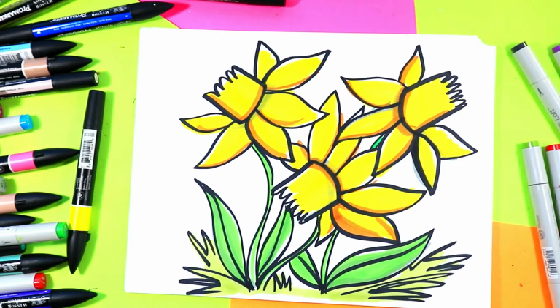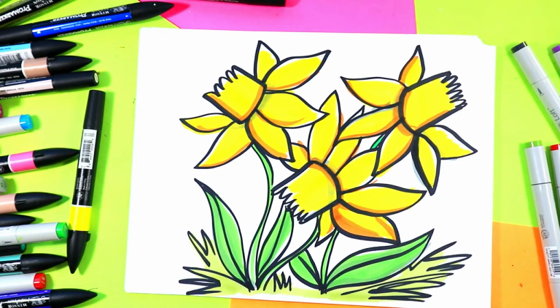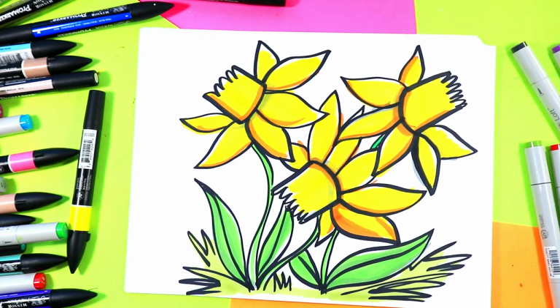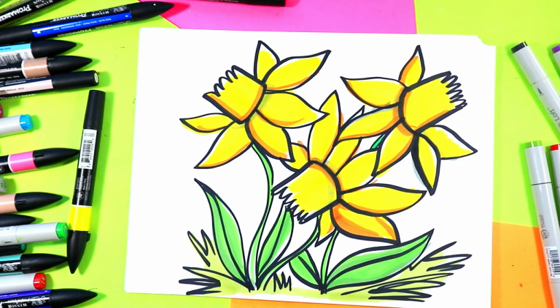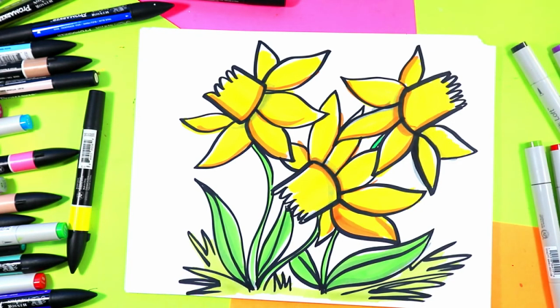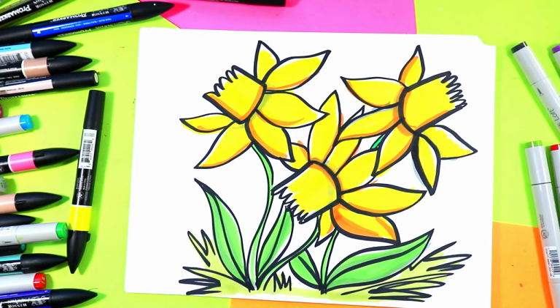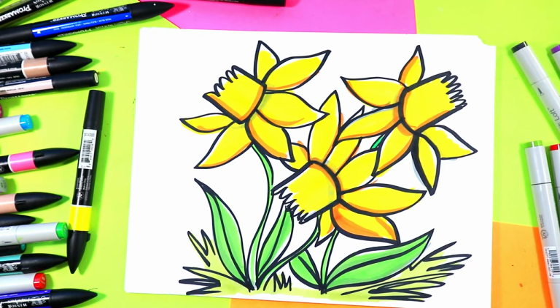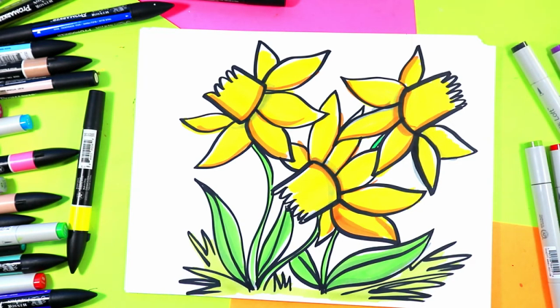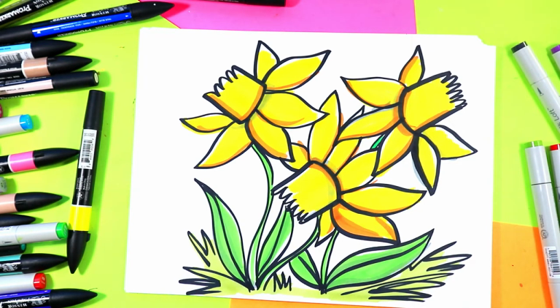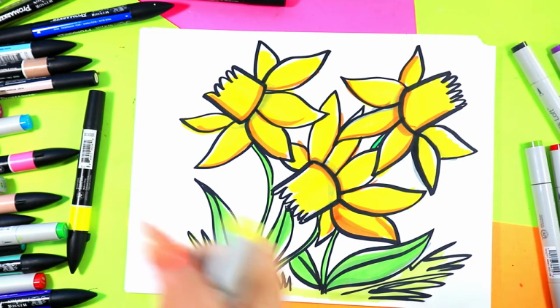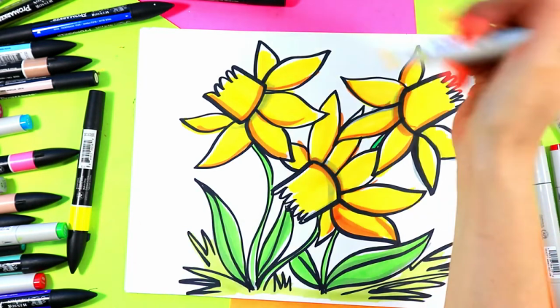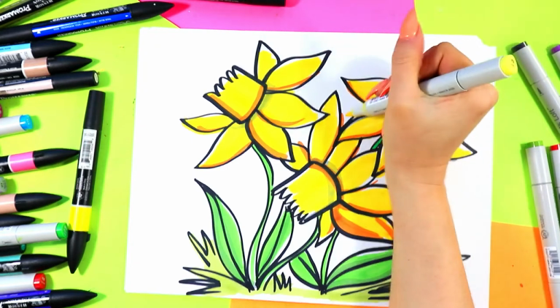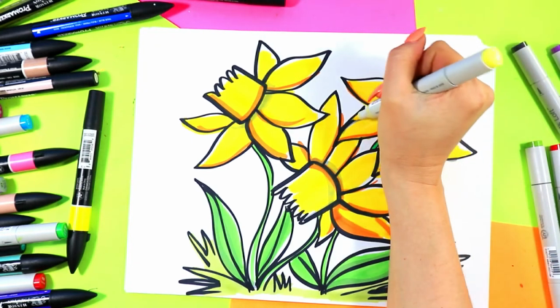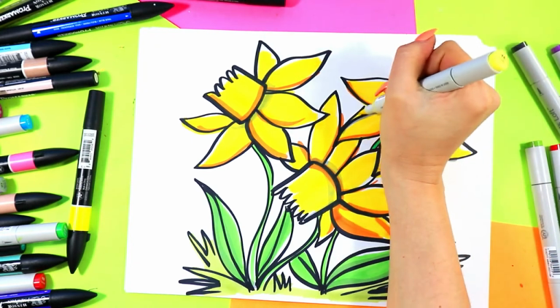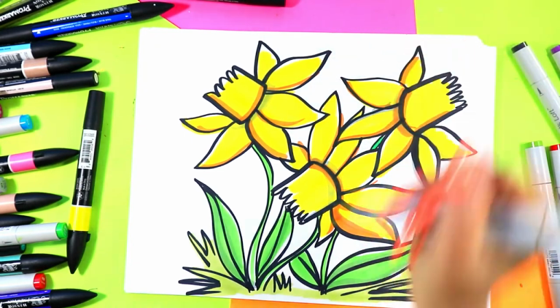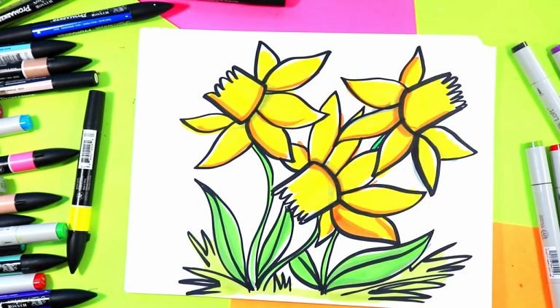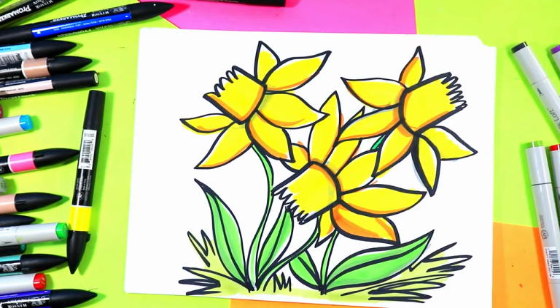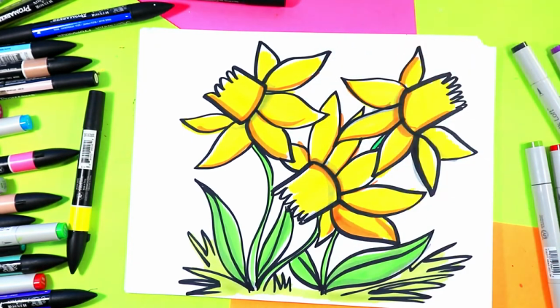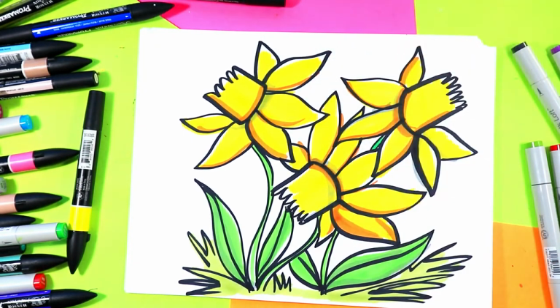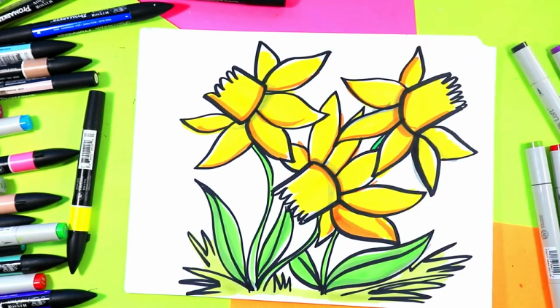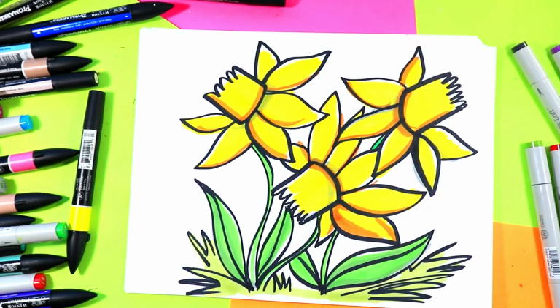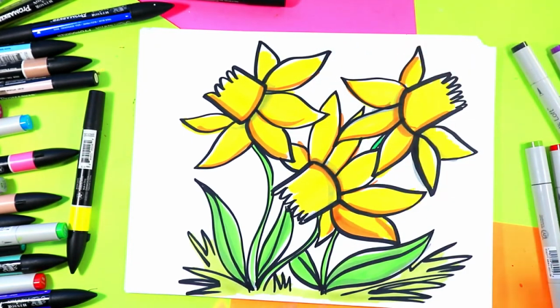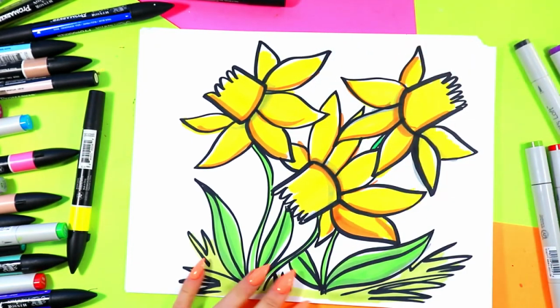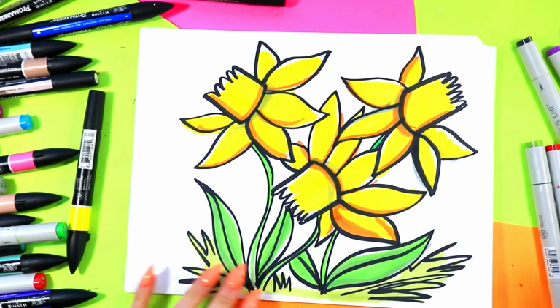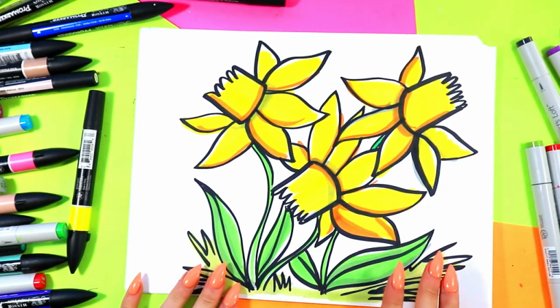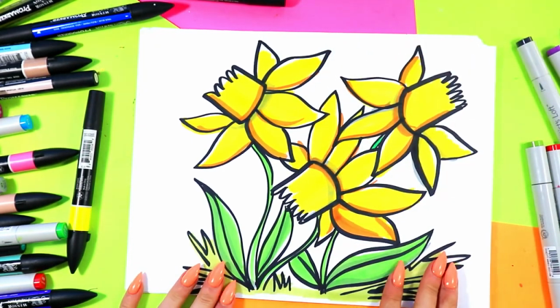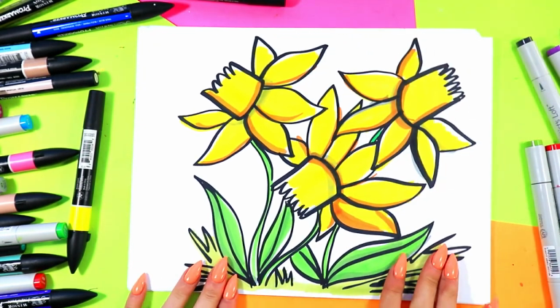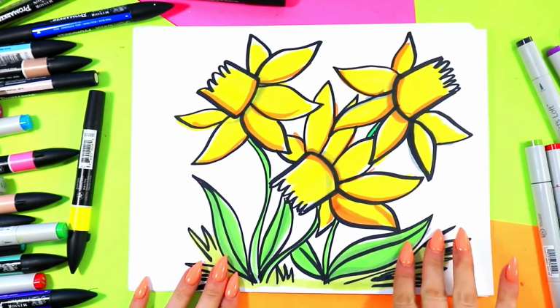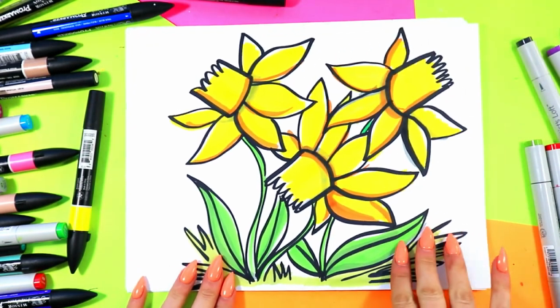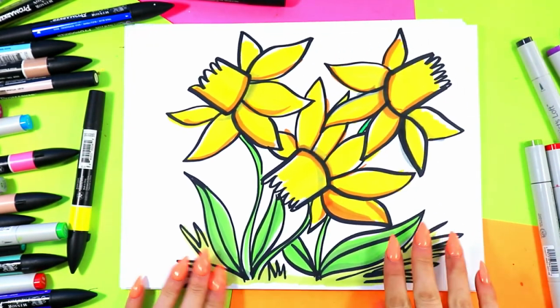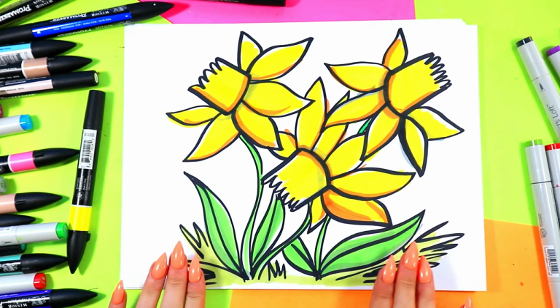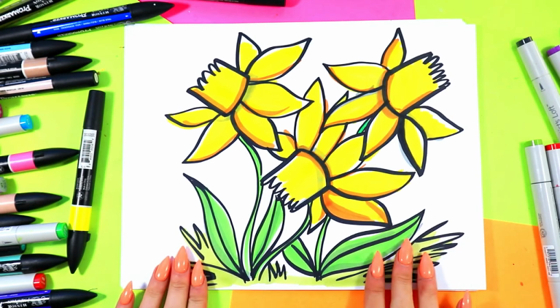Beautiful — and once you're done, your lovely daffodil artwork is done.